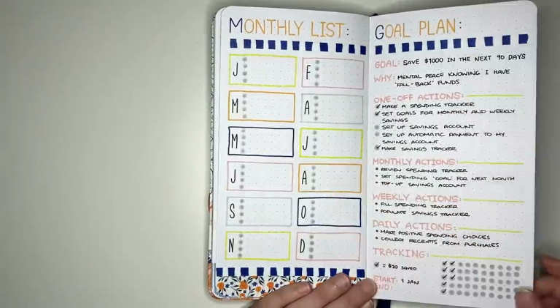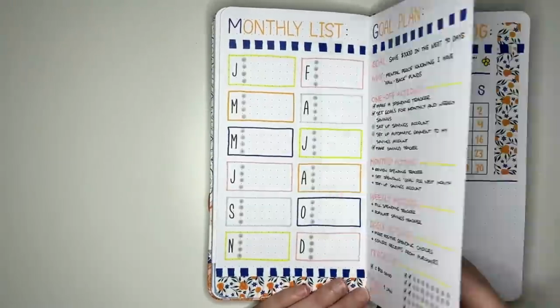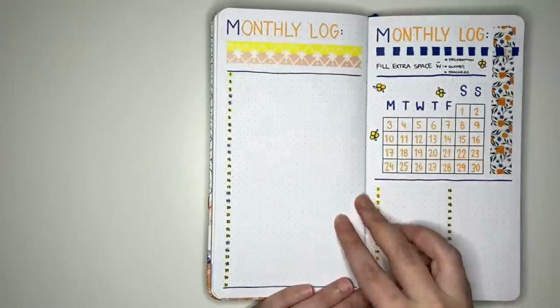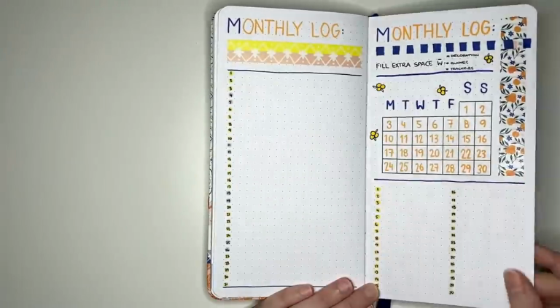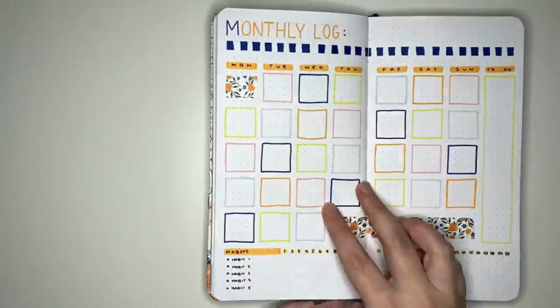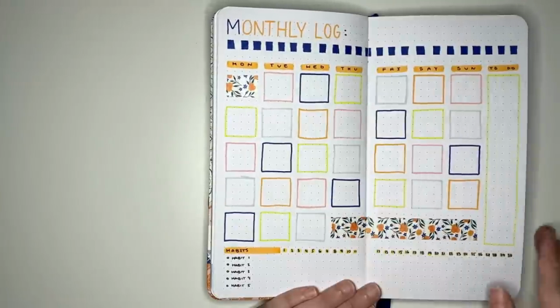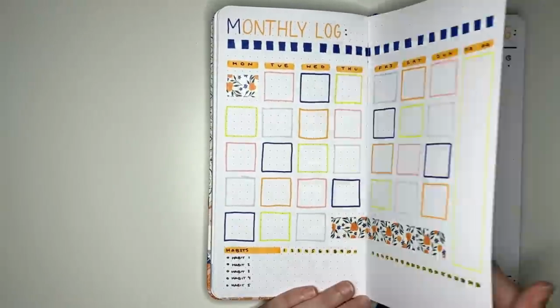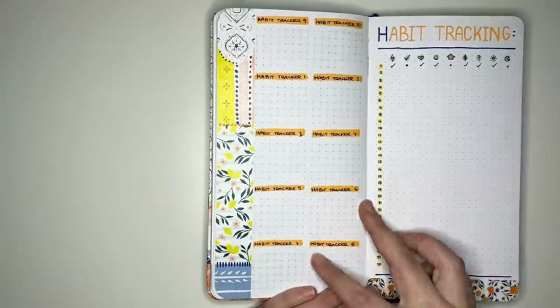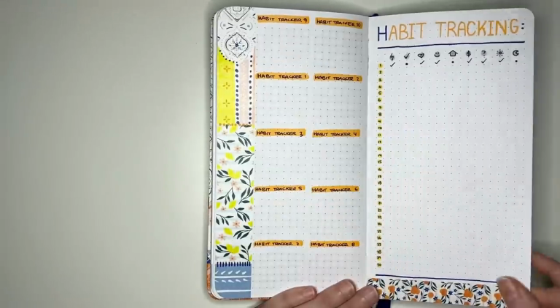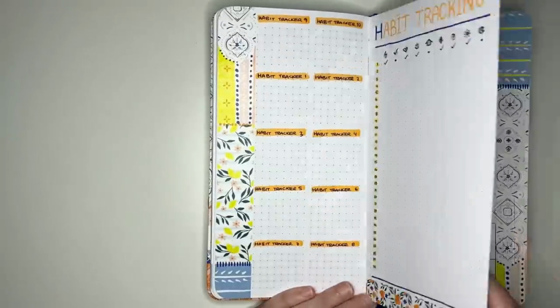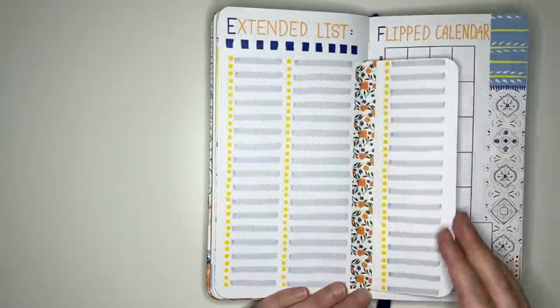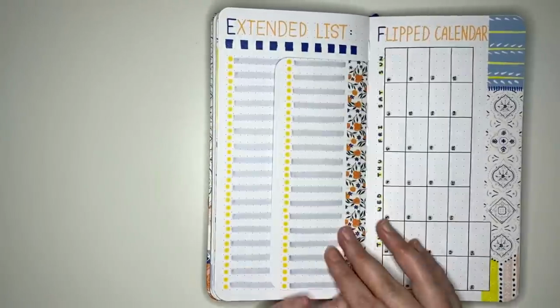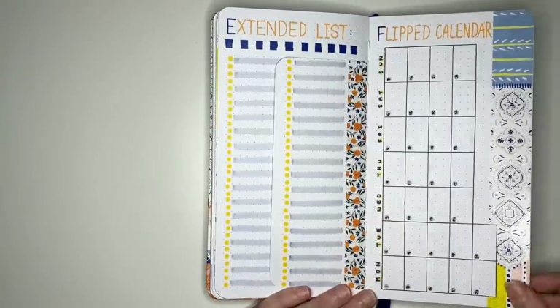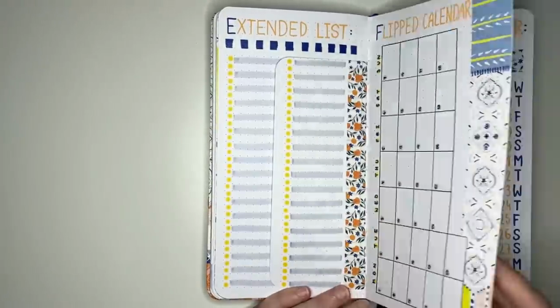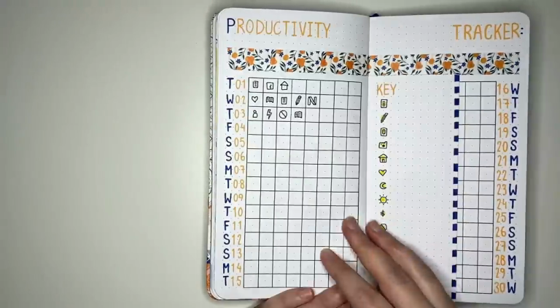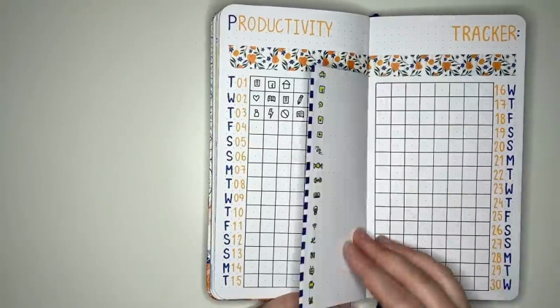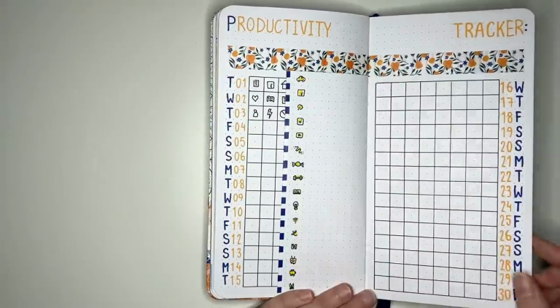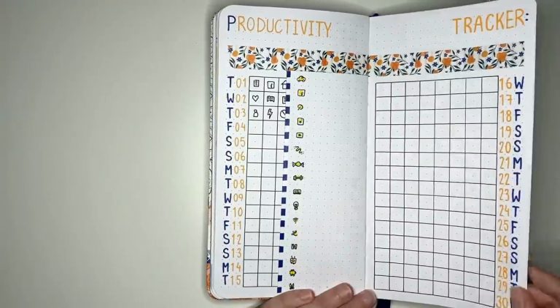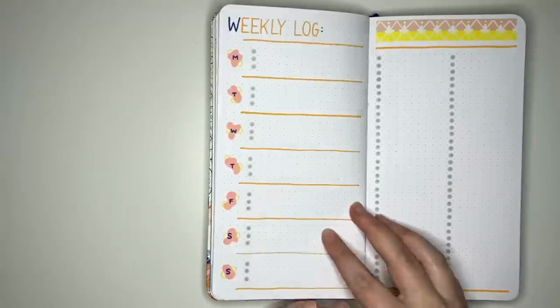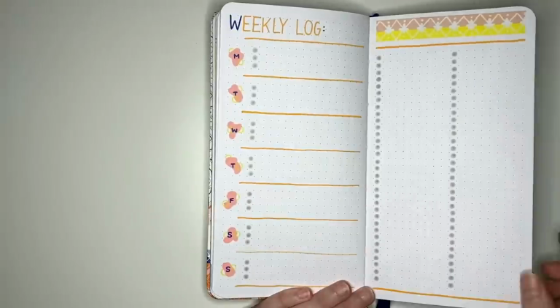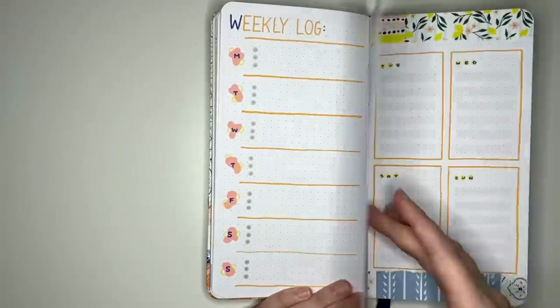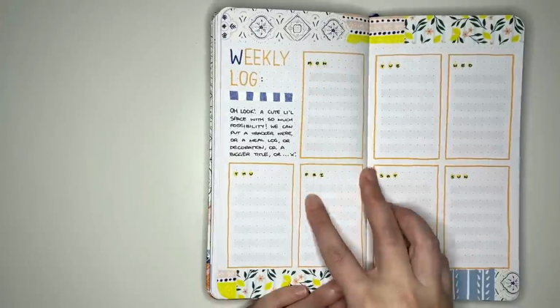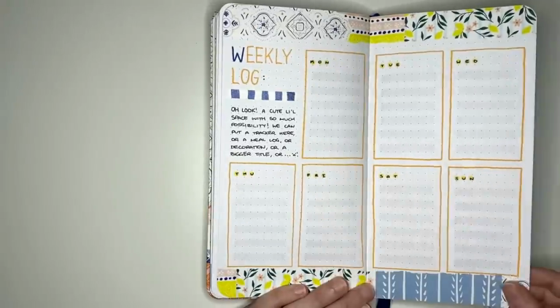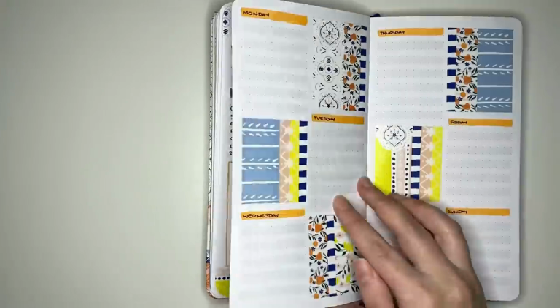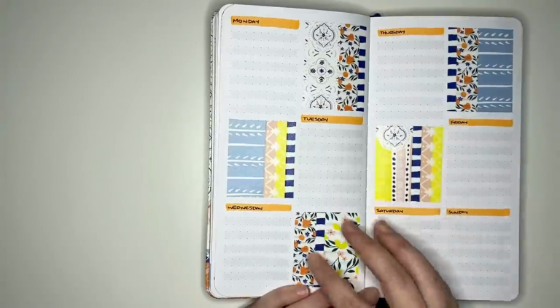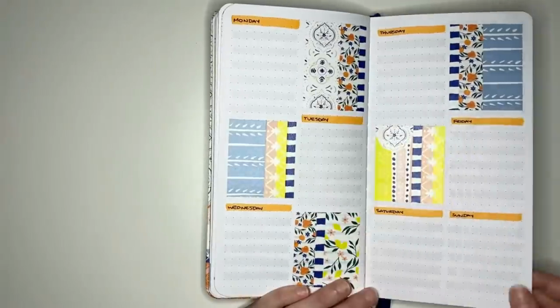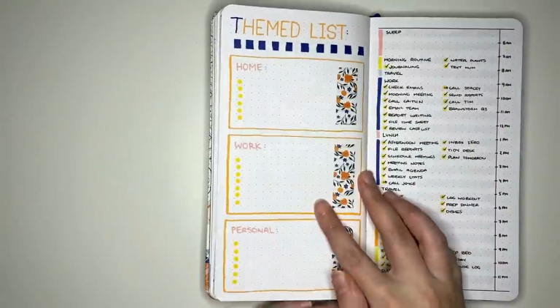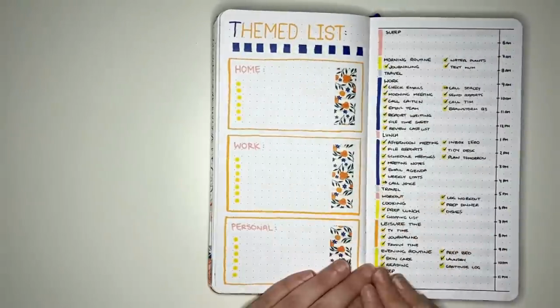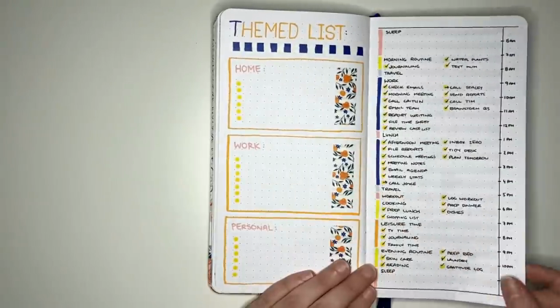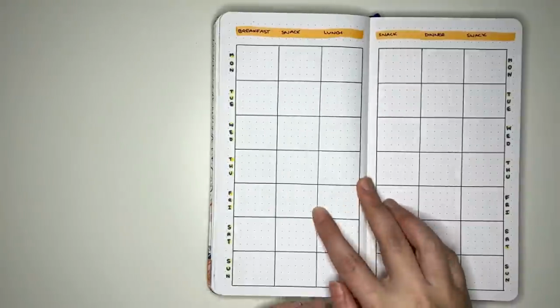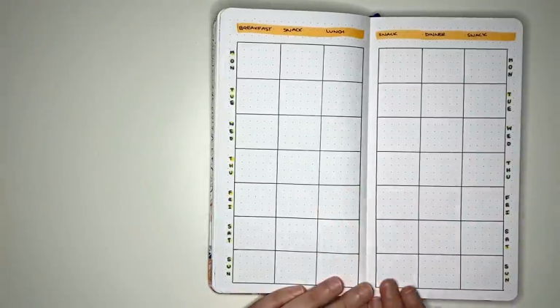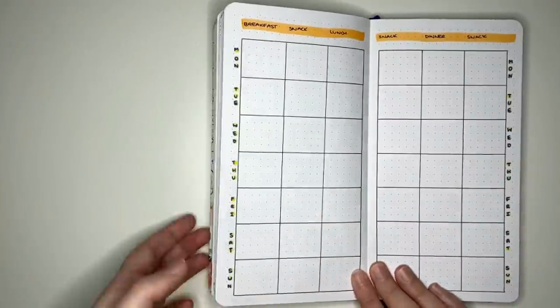Hopefully you found these ideas useful. If you're looking for even more bullet journal ideas and inspiration, check out the playlist linked on screen. Thanks for watching, and until next time, bye!